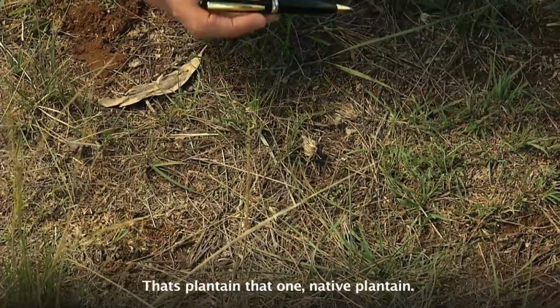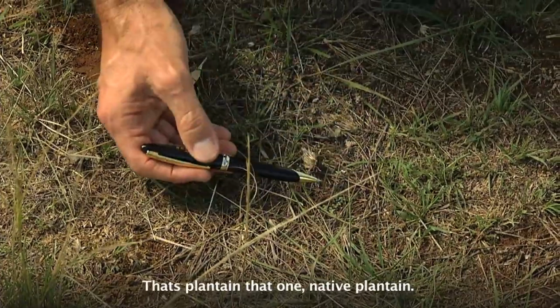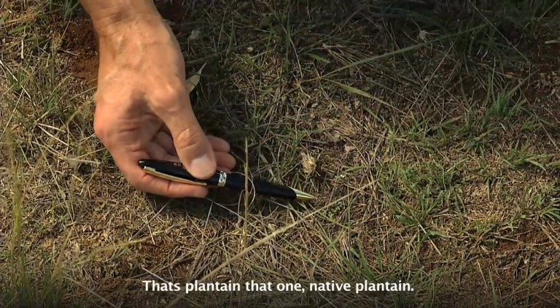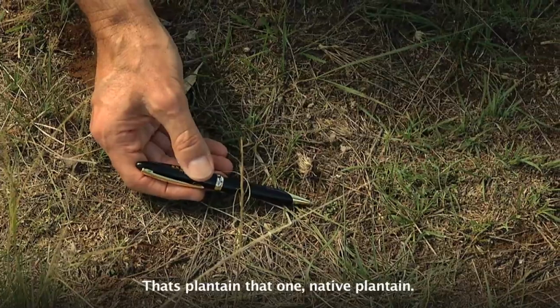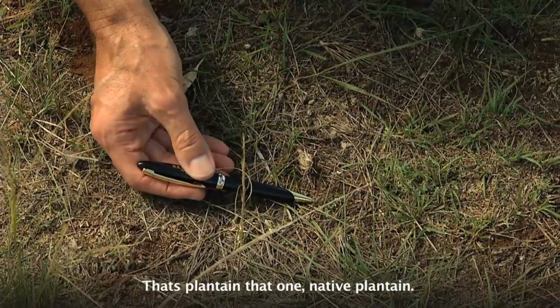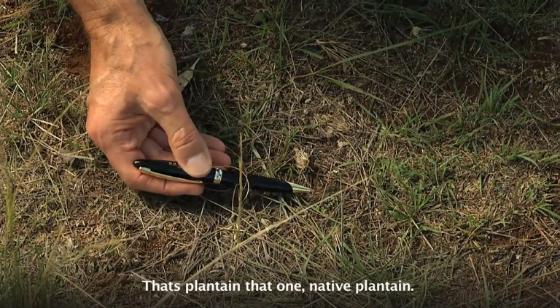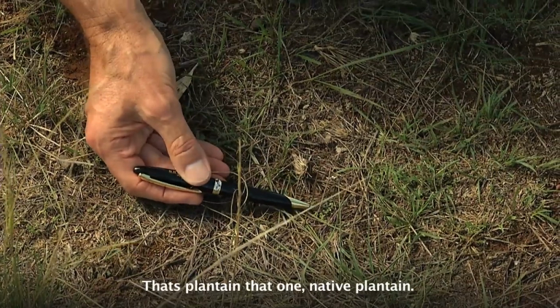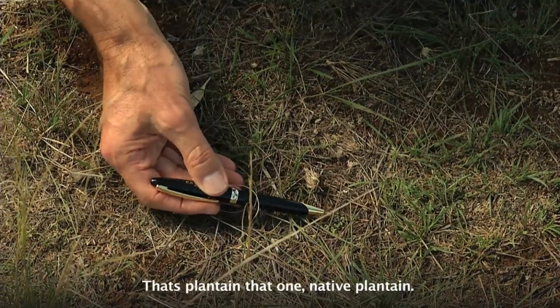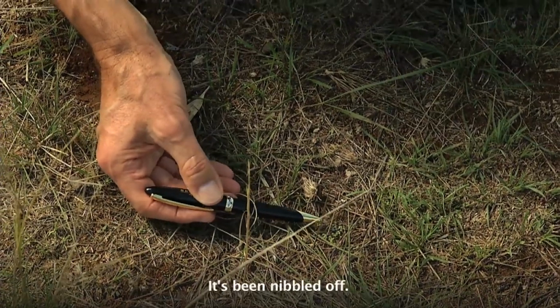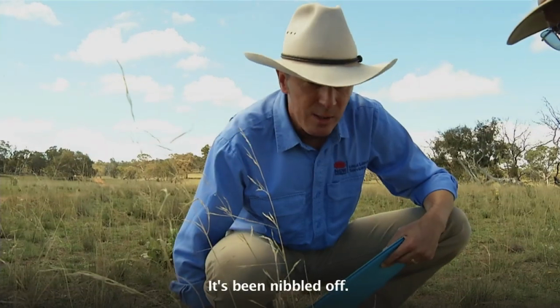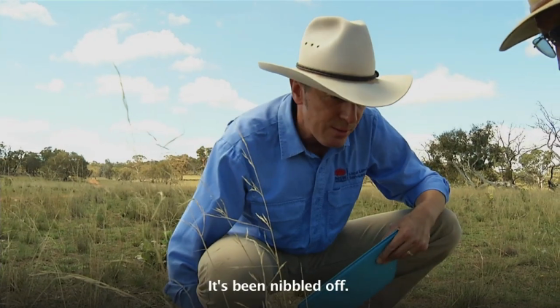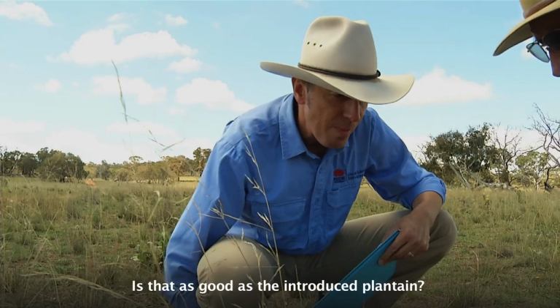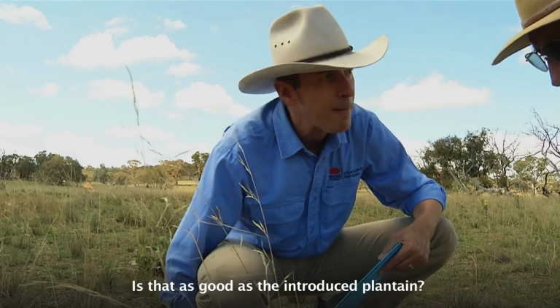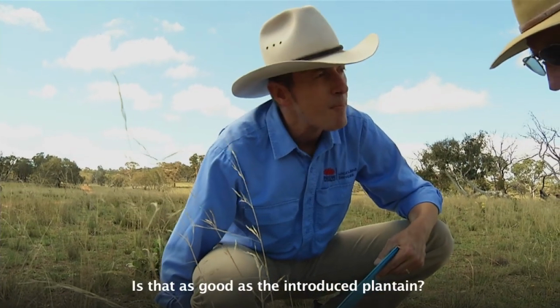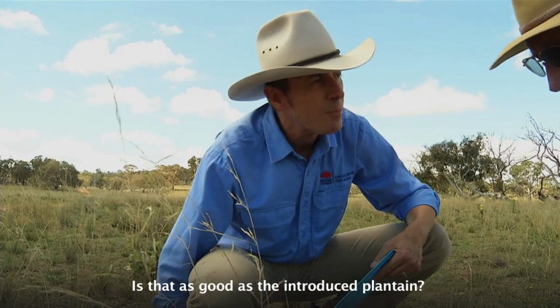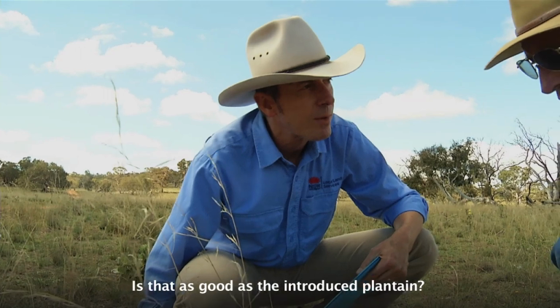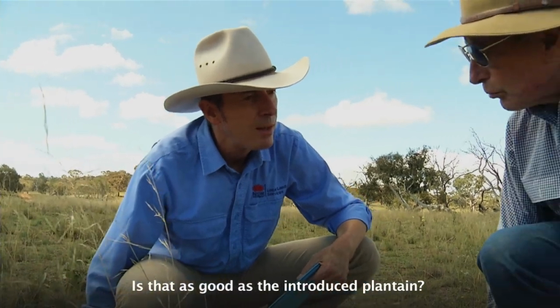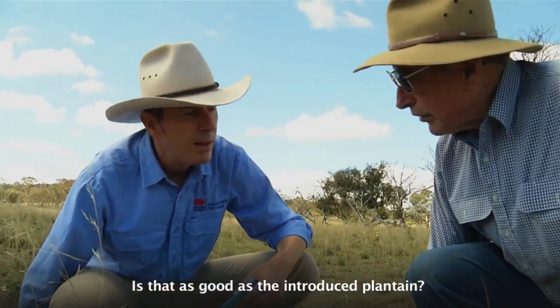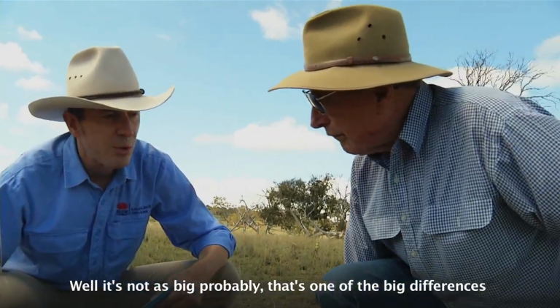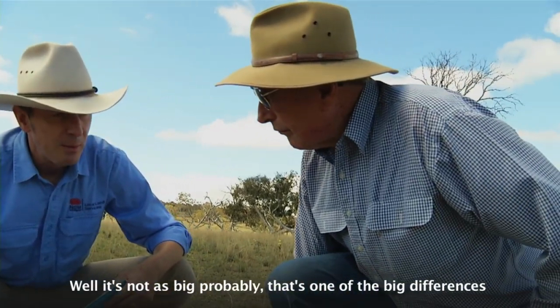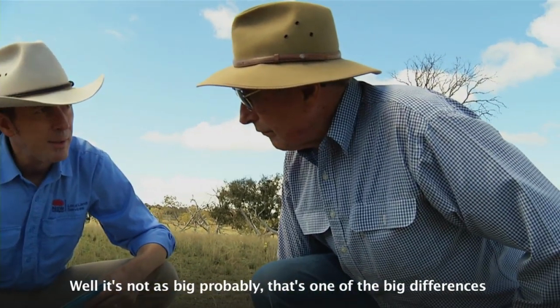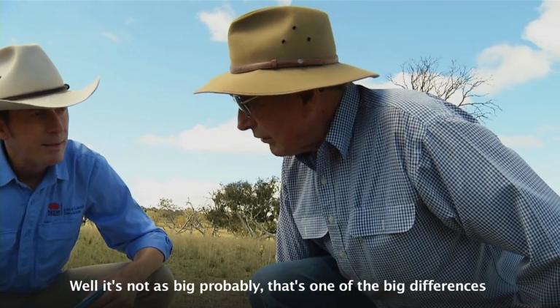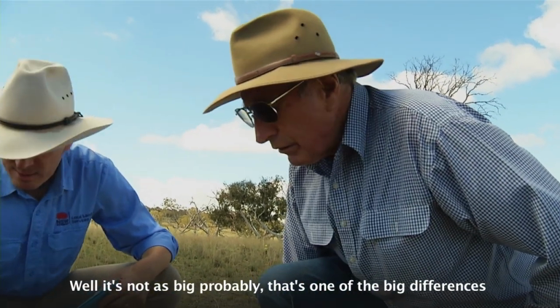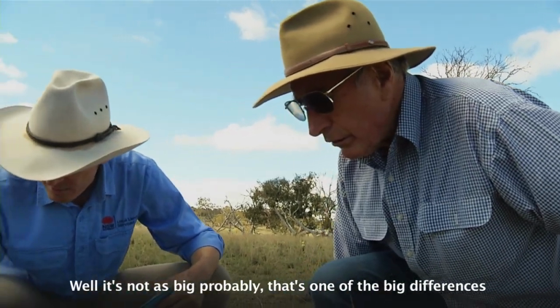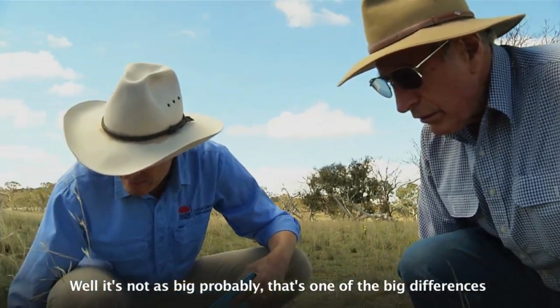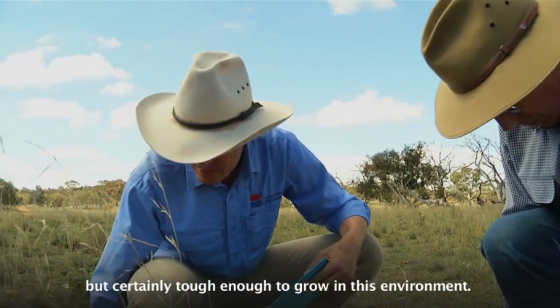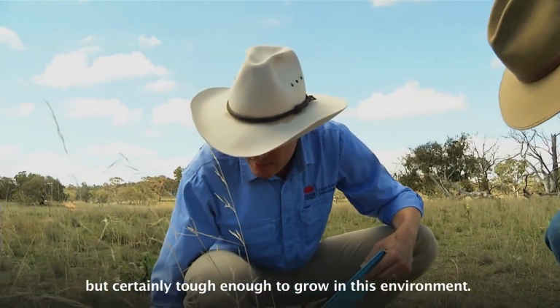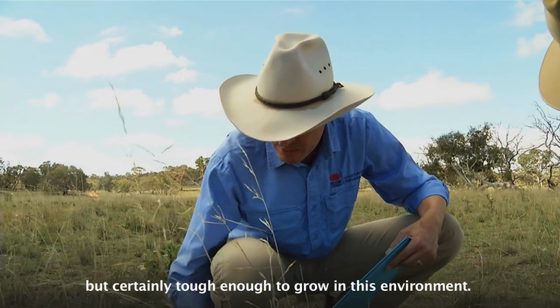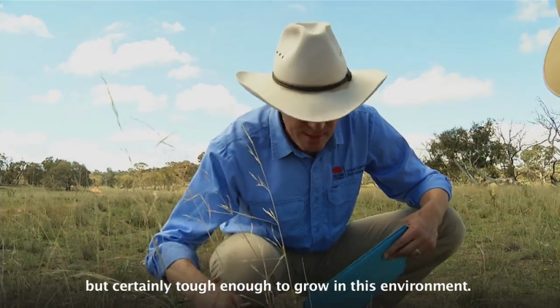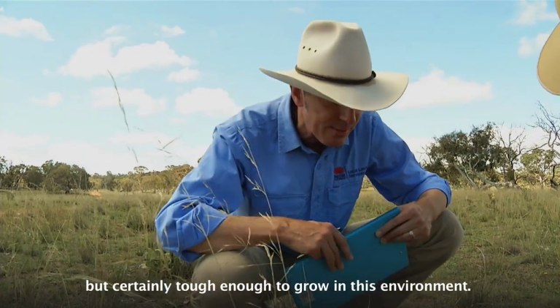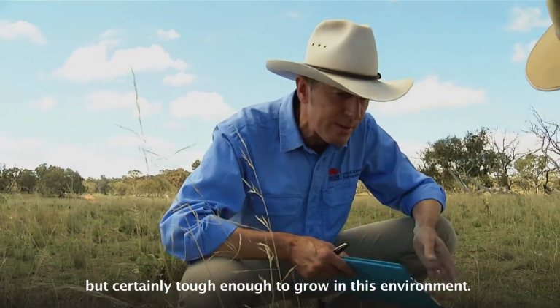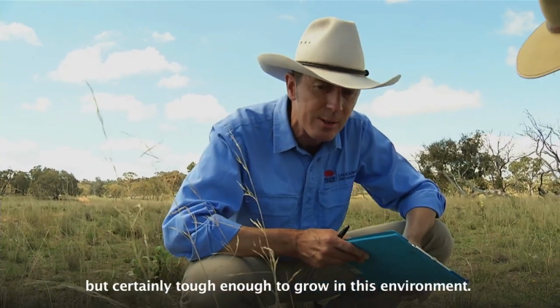Actually, that's plantain, that one. It's a native plantain — it's been nibbled off. Is that as good as the introduced plantain? Well, it's not as big probably. That's one of the big differences, but certainly tough enough to grow in this environment.